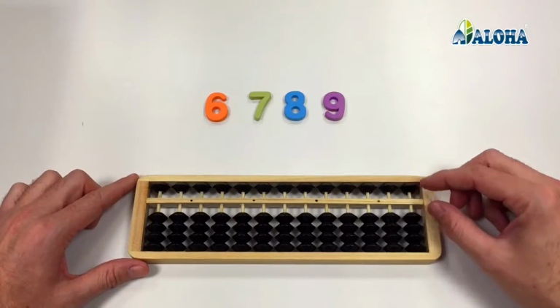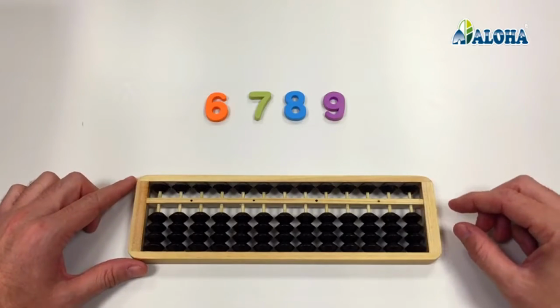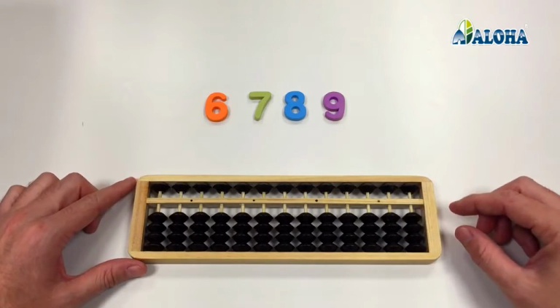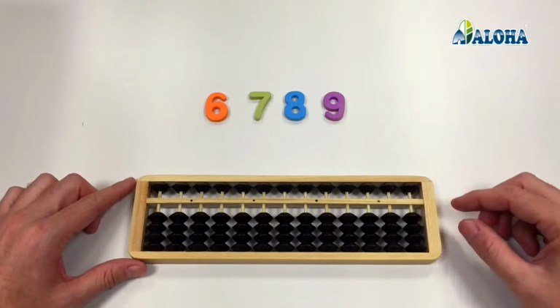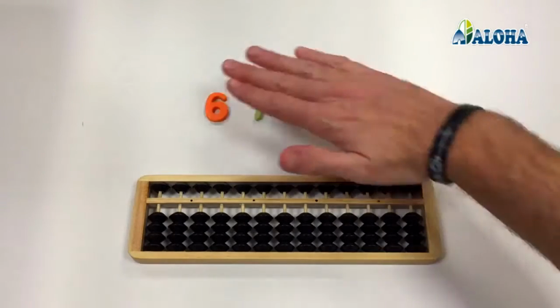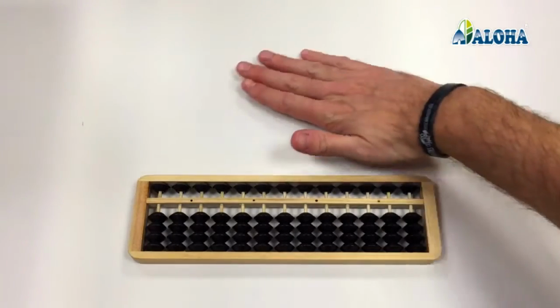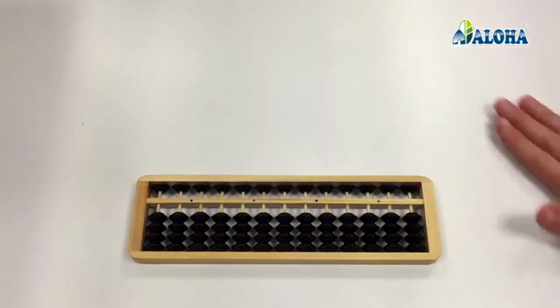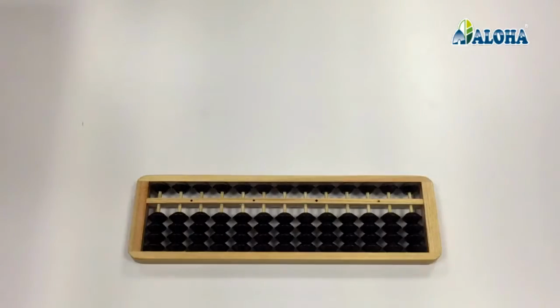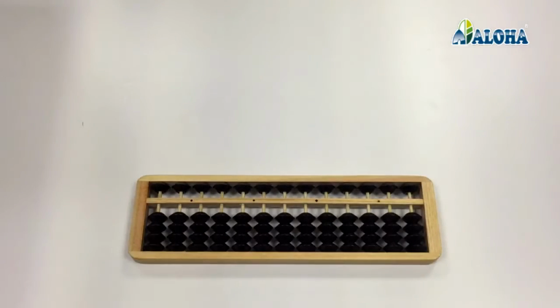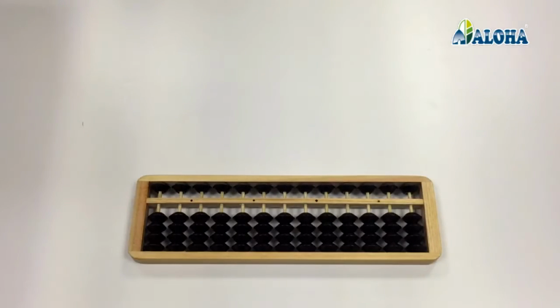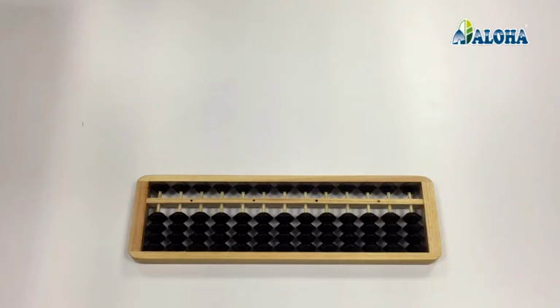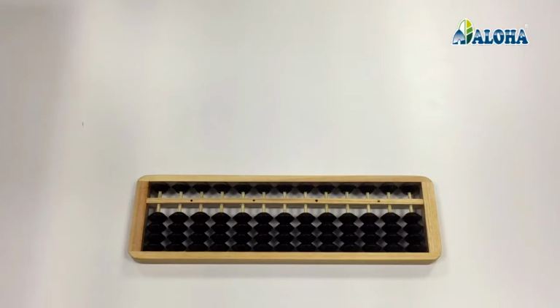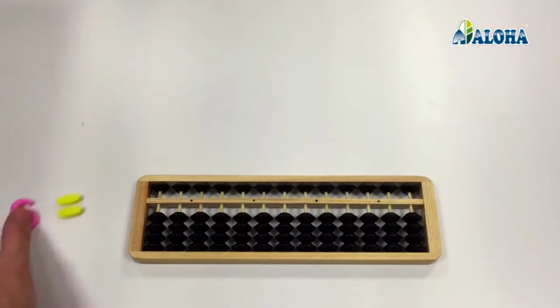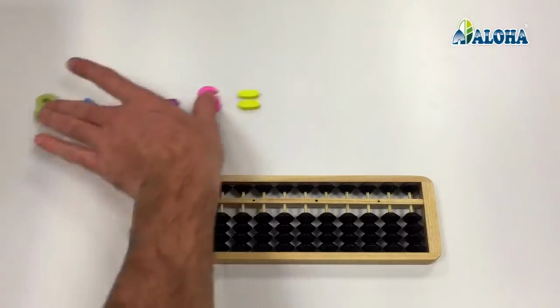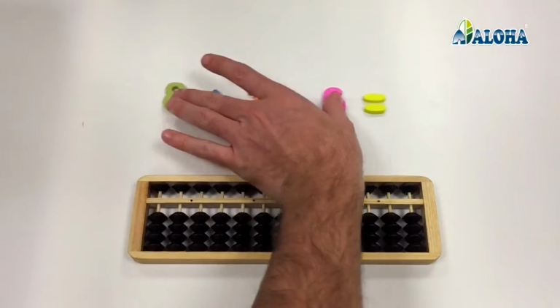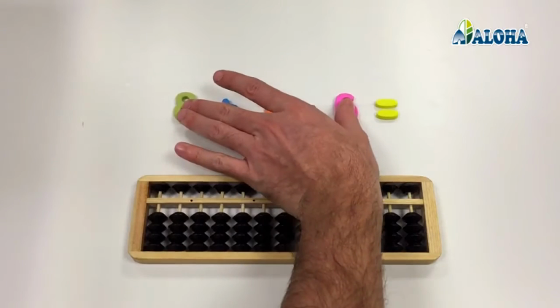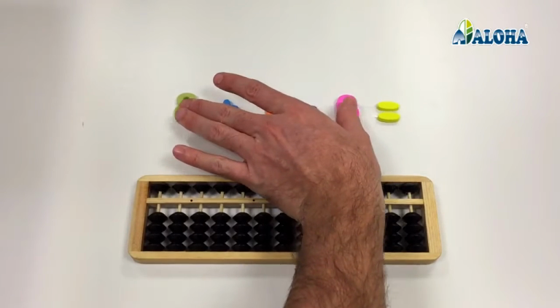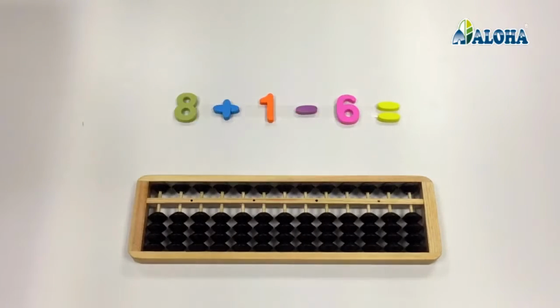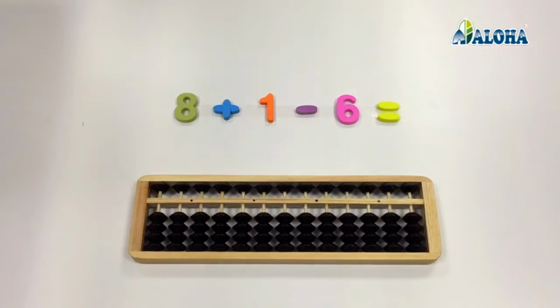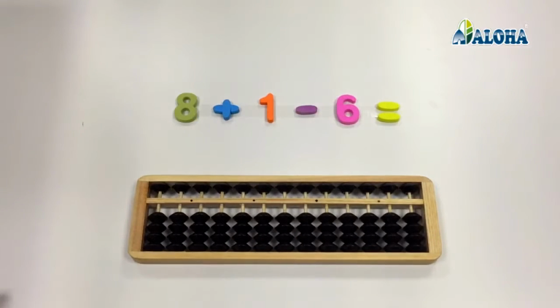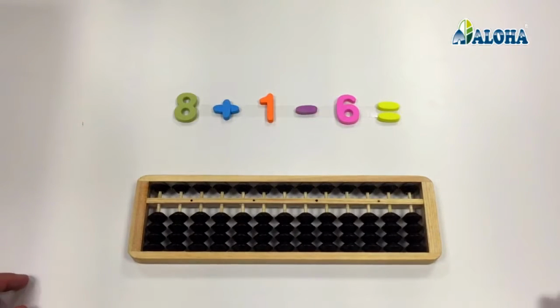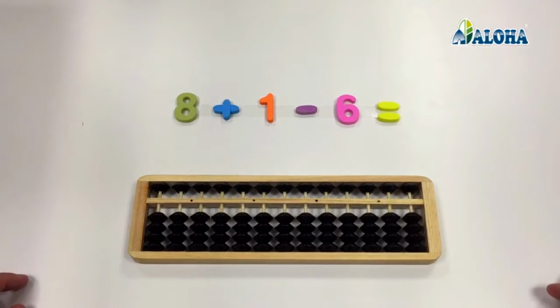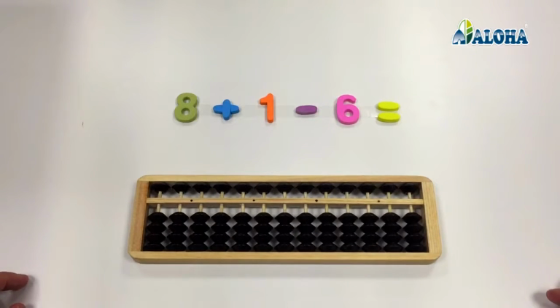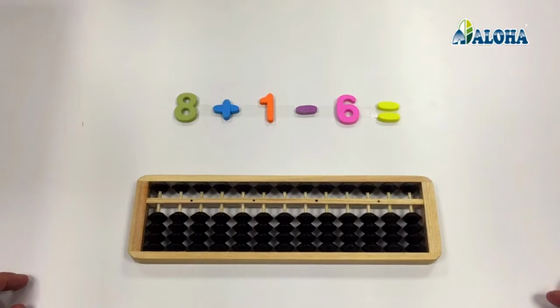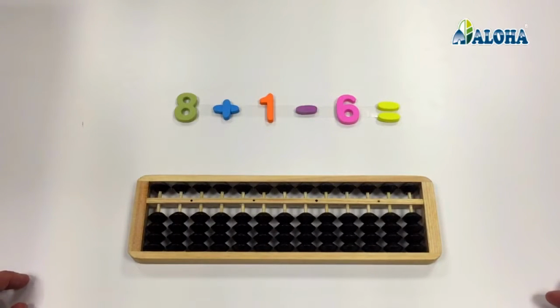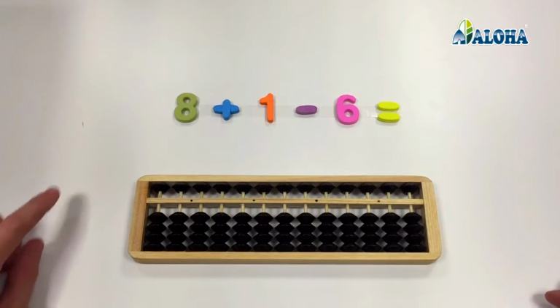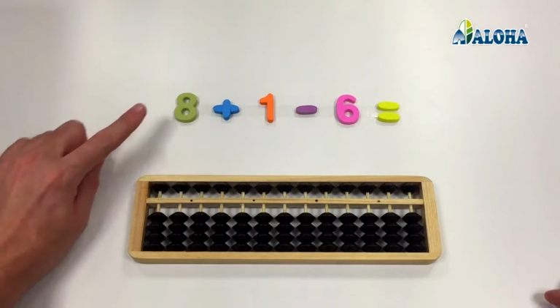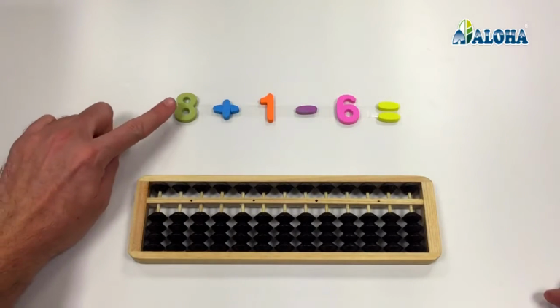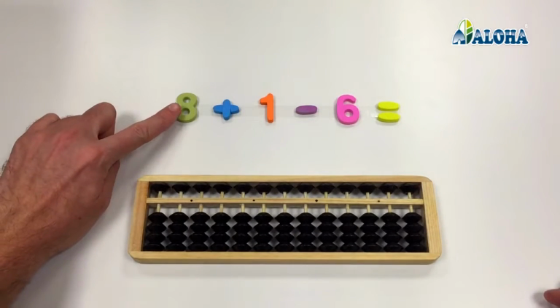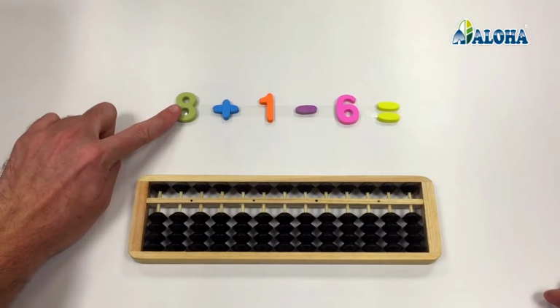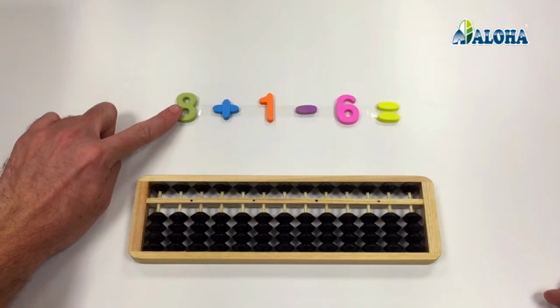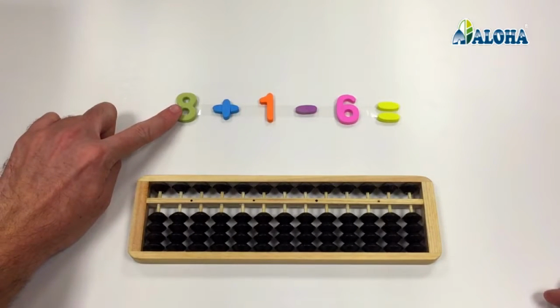Let's do some simple operations with this movement, such as an addition and subtraction: 8, plus 1, minus 6.